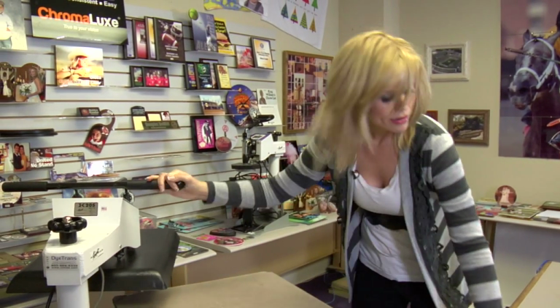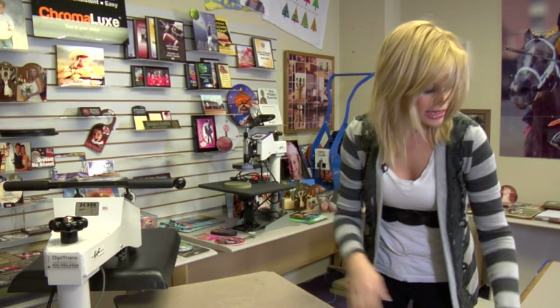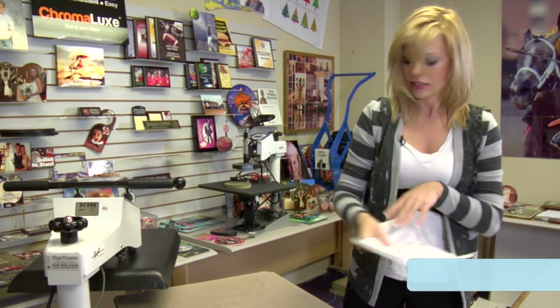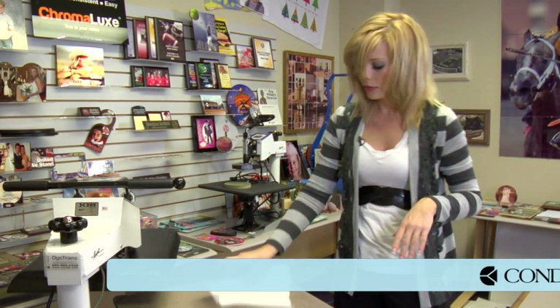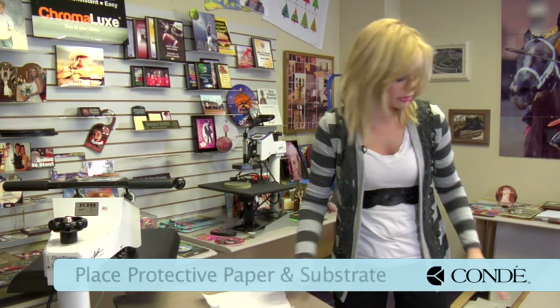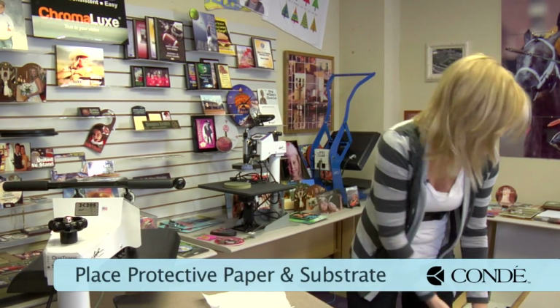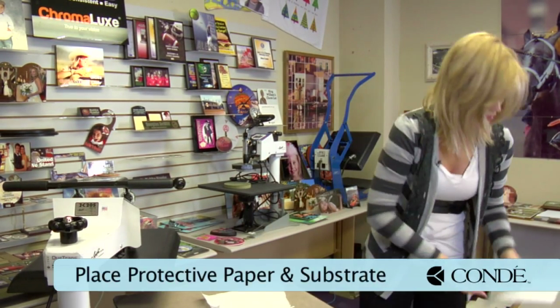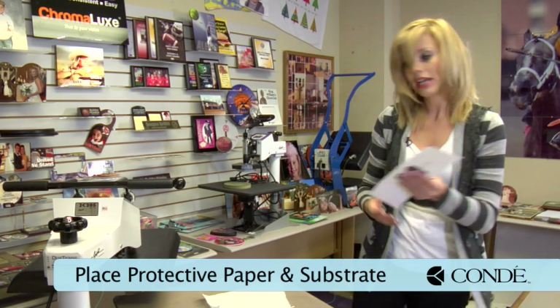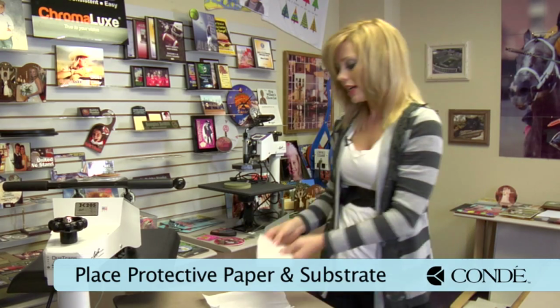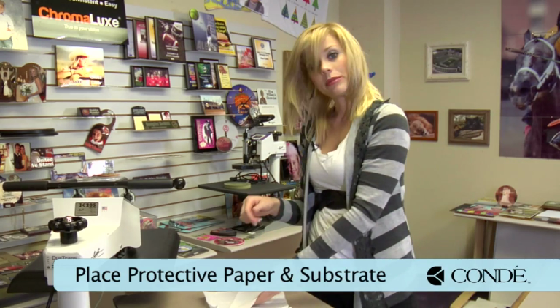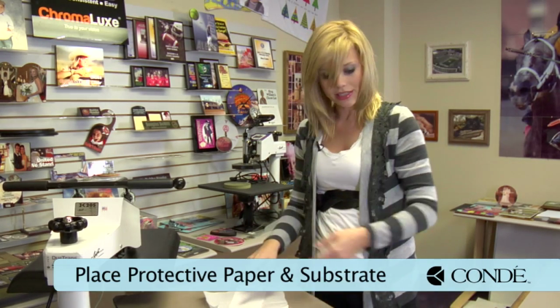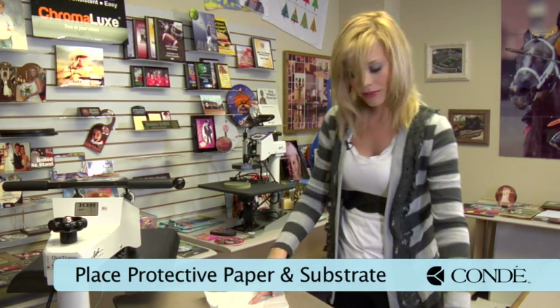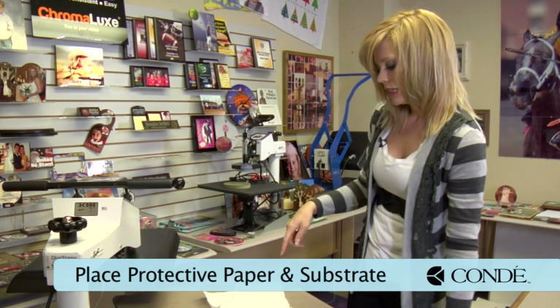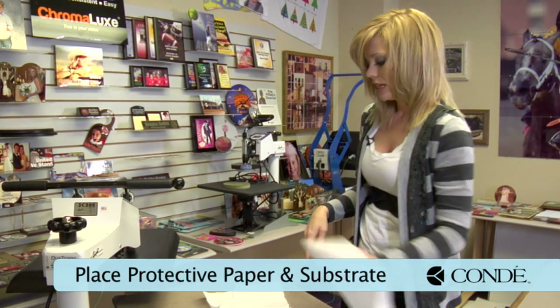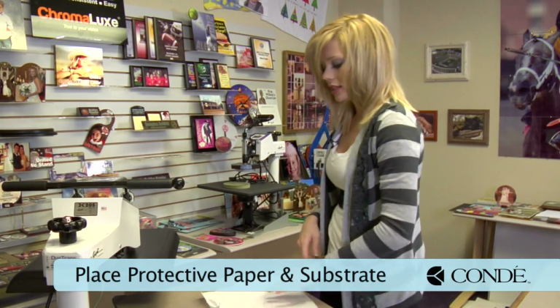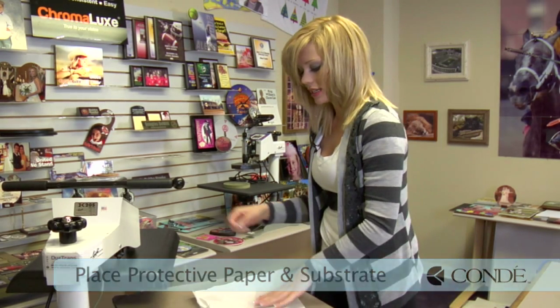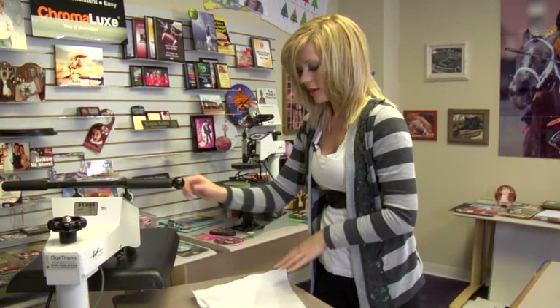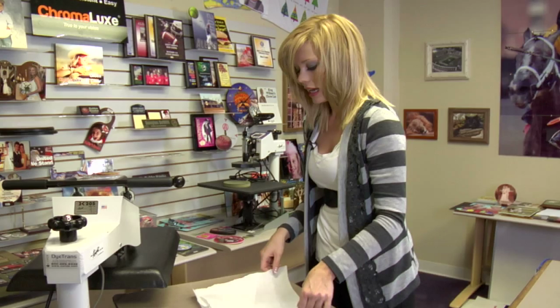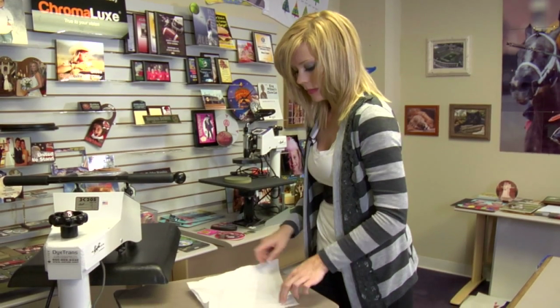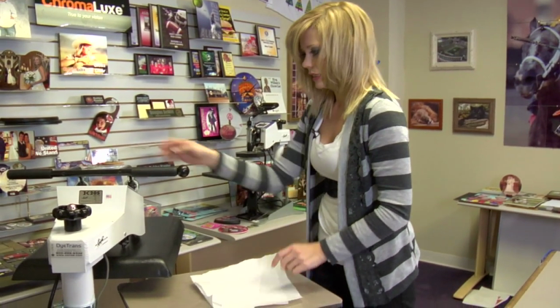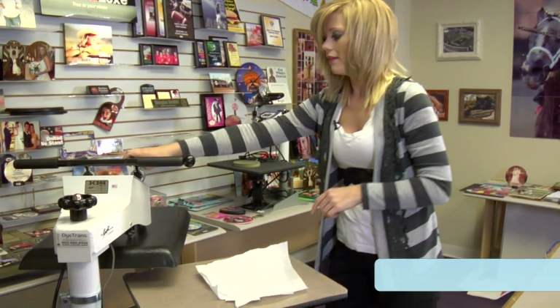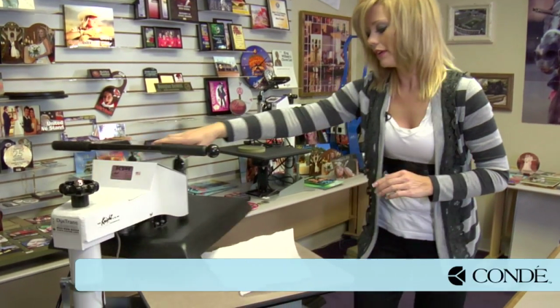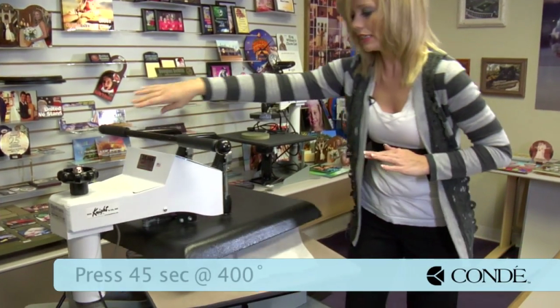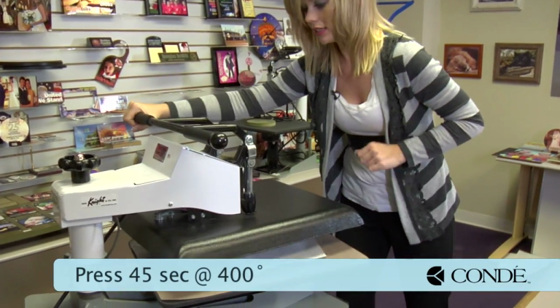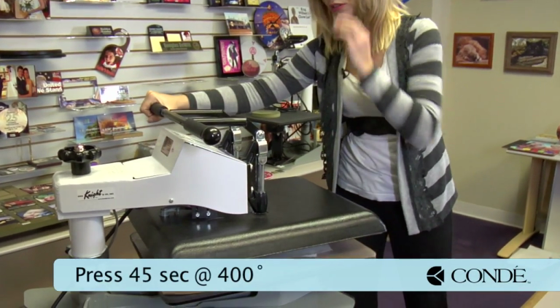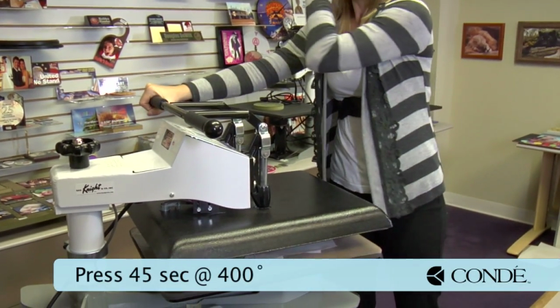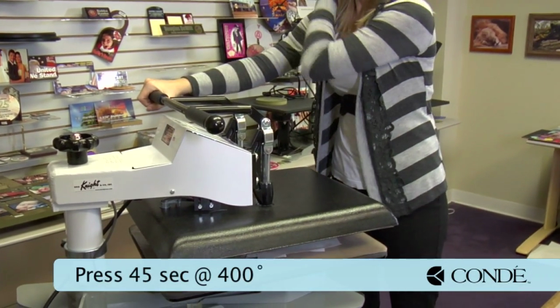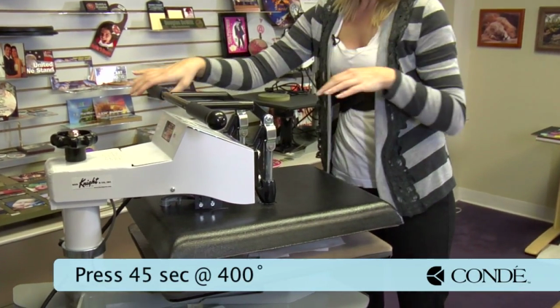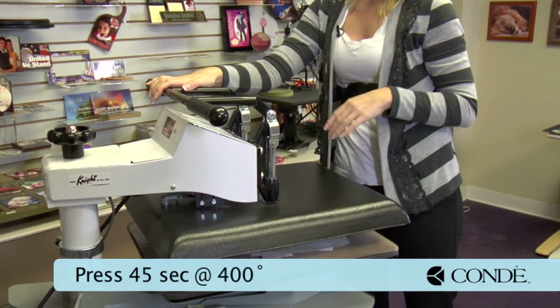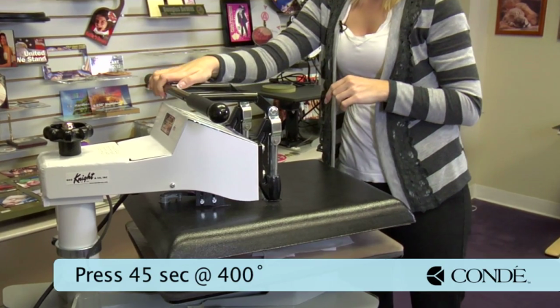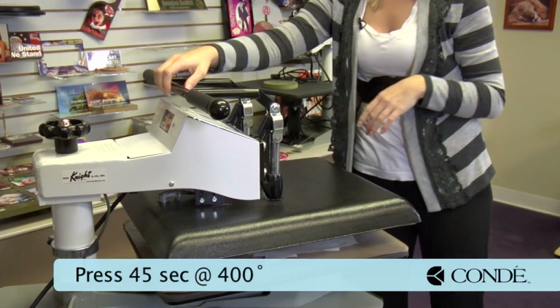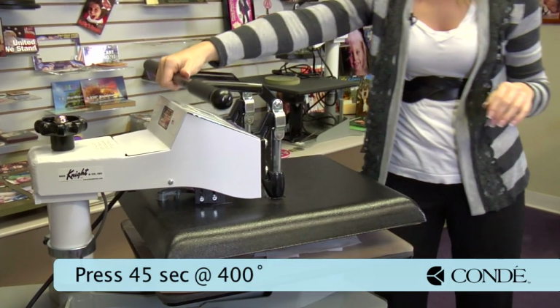Grab a sheet of protective paper, my ID tags with the image facing down, and another sheet of protective paper on top. This is a very easy press to do: 45 seconds, 400 degrees, medium pressure.